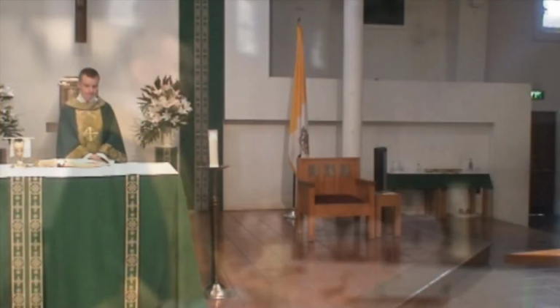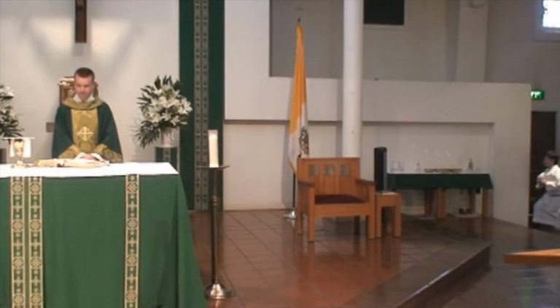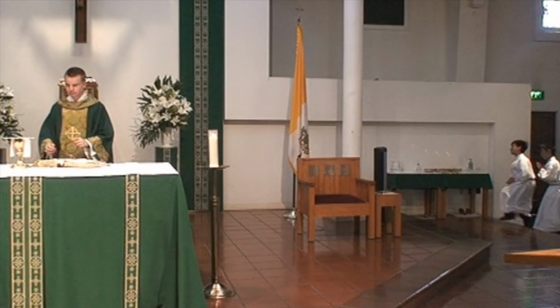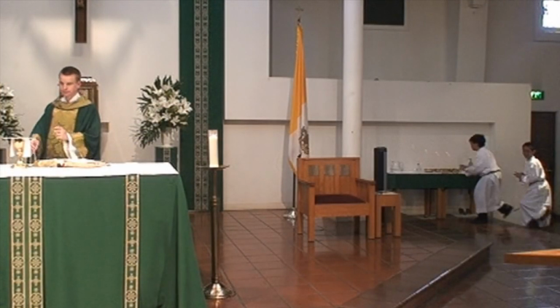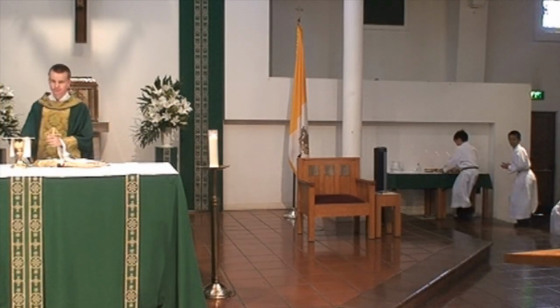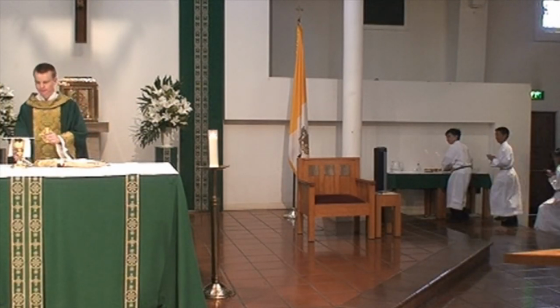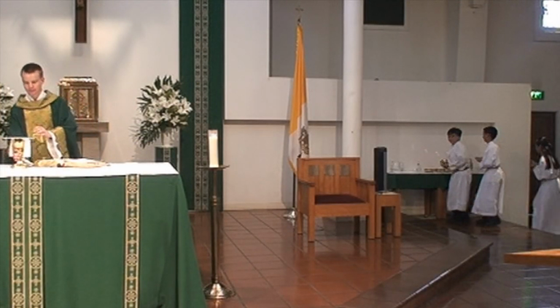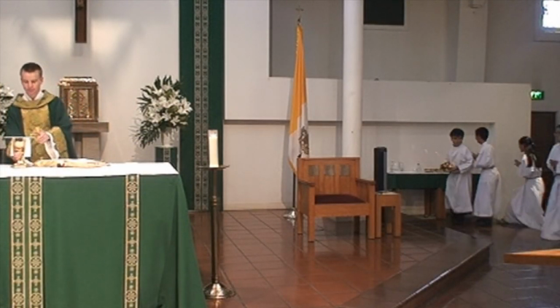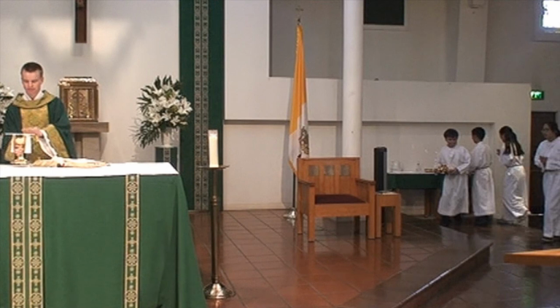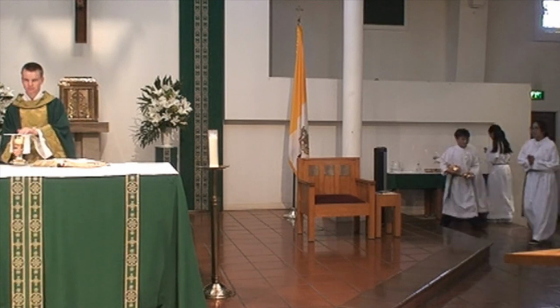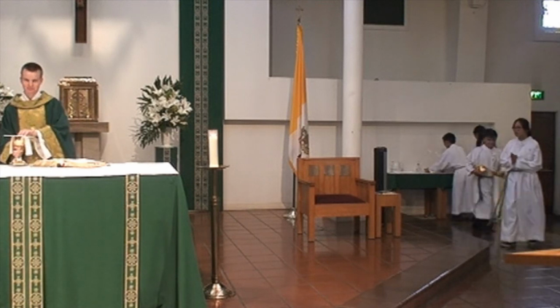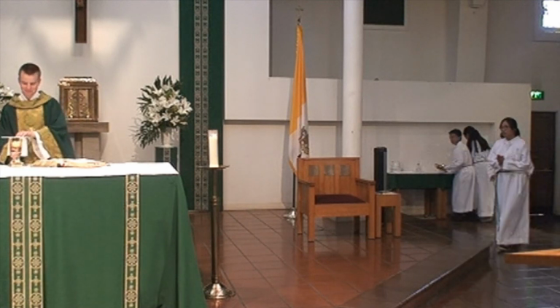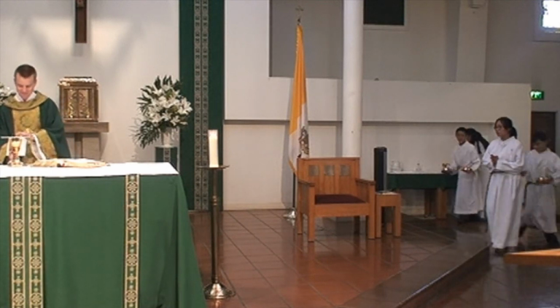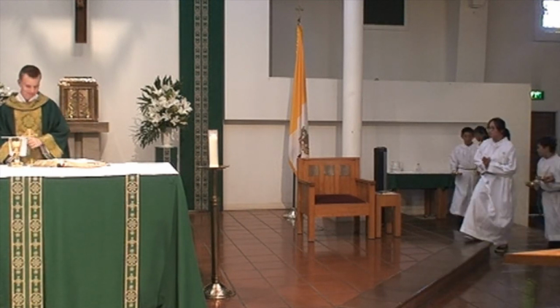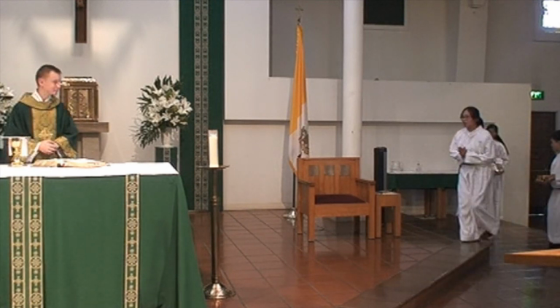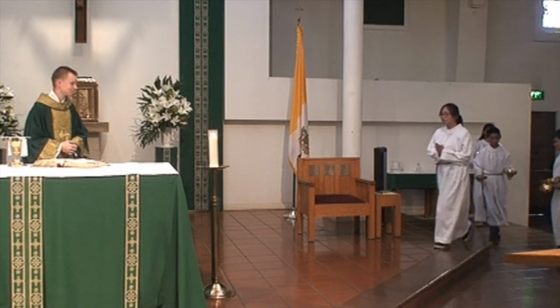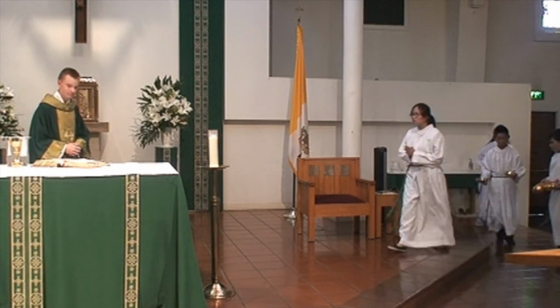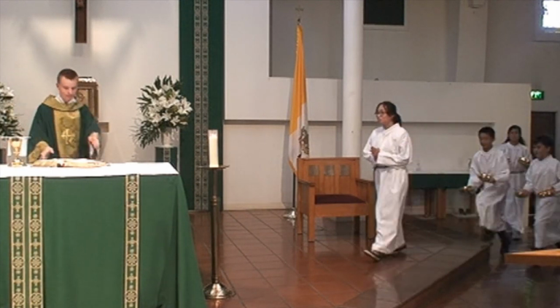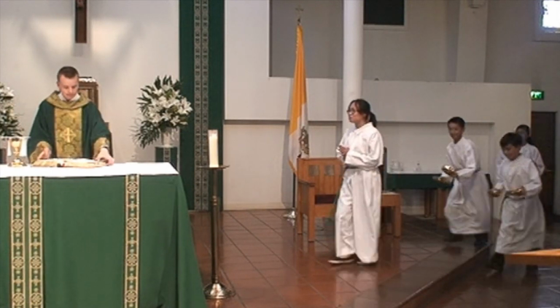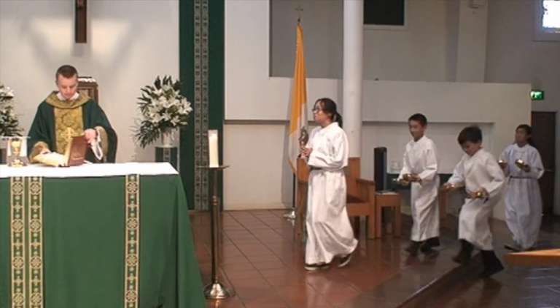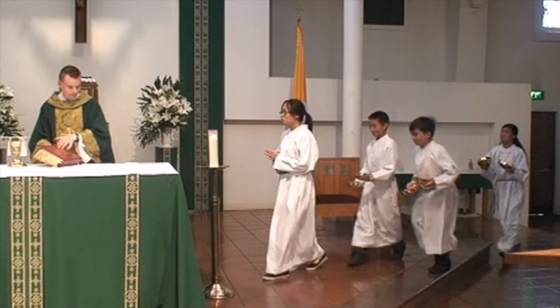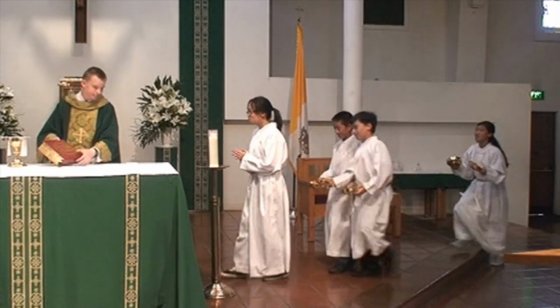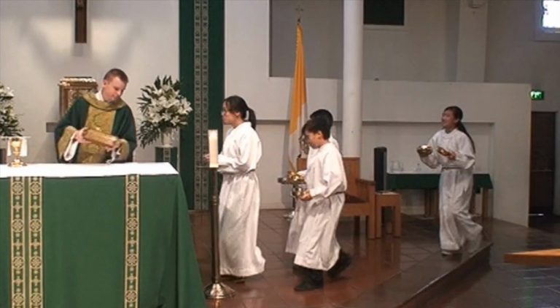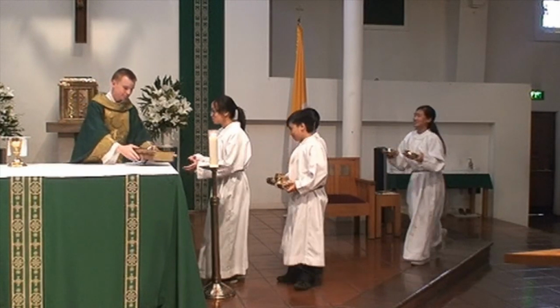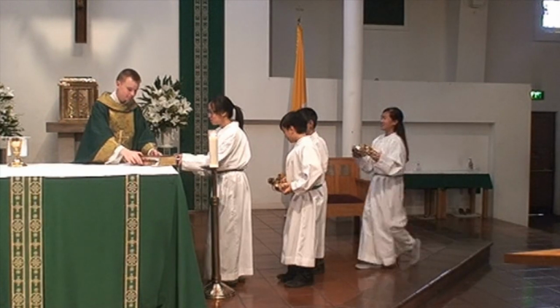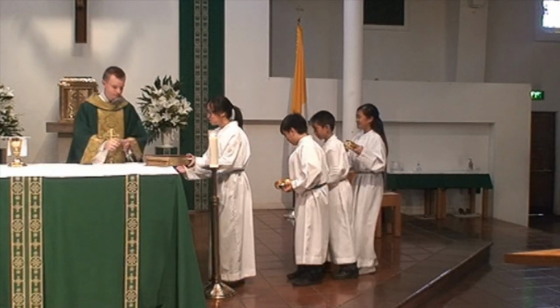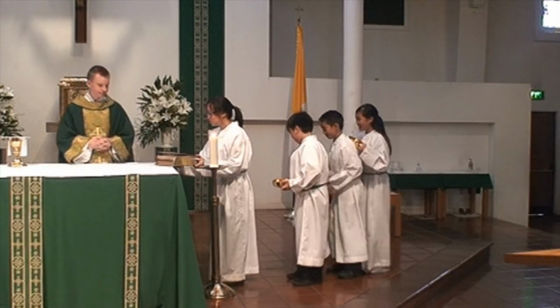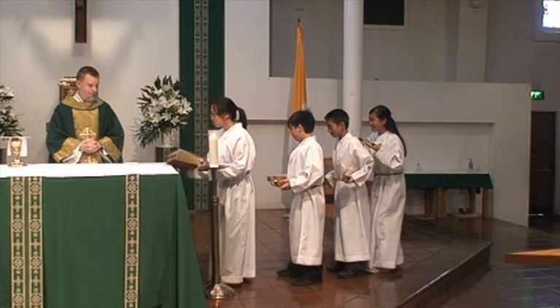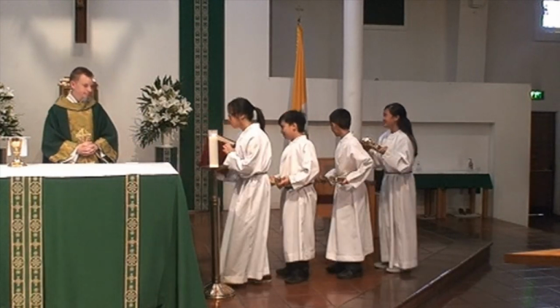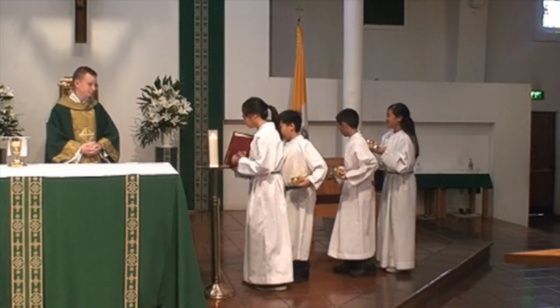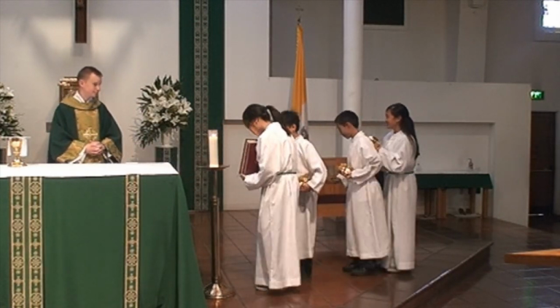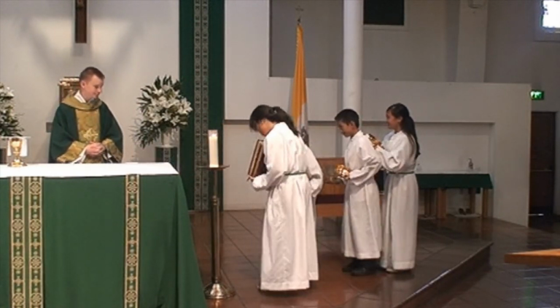After the sign of peace, the altar servers will each pick up two ciboriums — which are the golden bowls — and put them on the altar. The first altar server will also take back the book. Remember to bow to the priest, or if he is busy, to the altar.